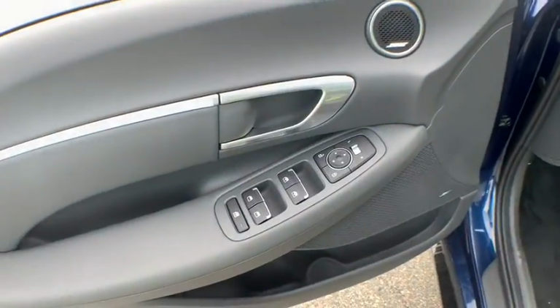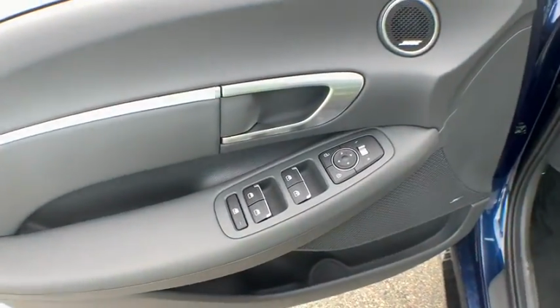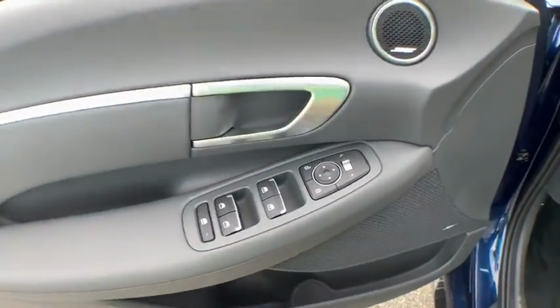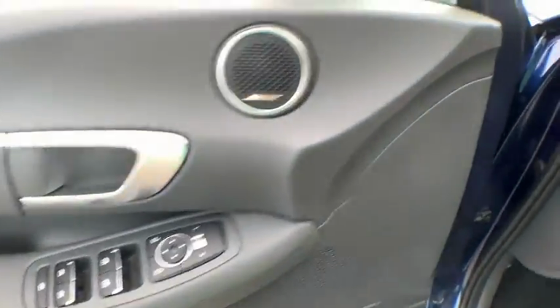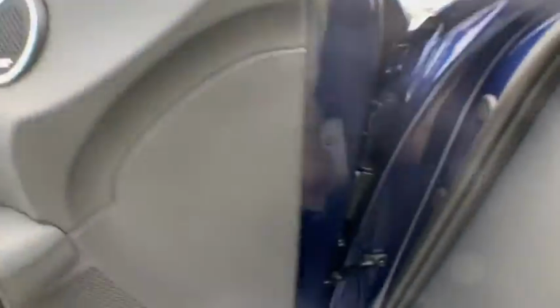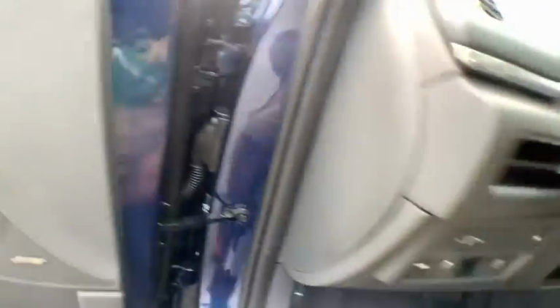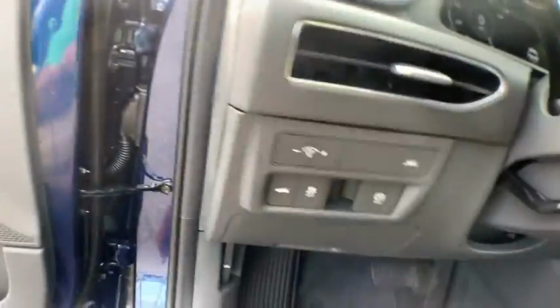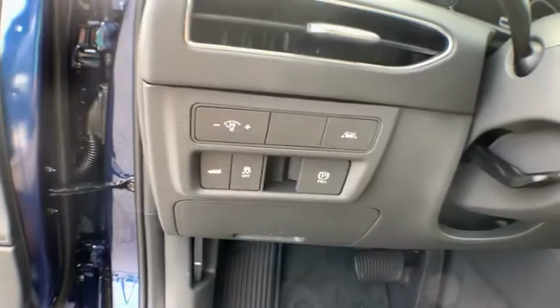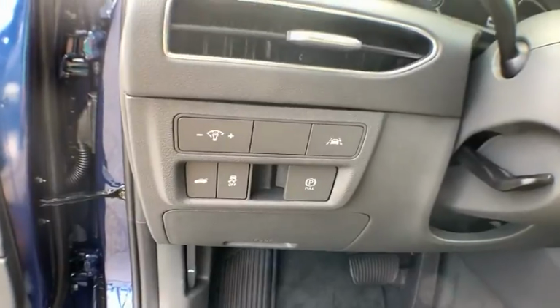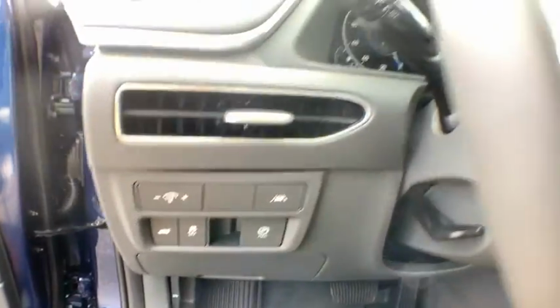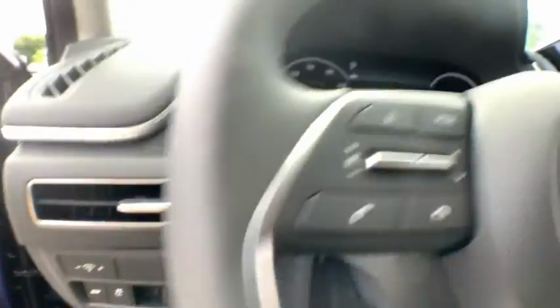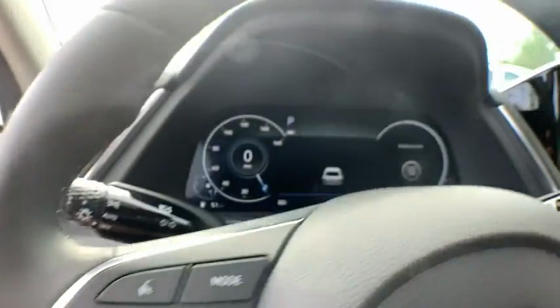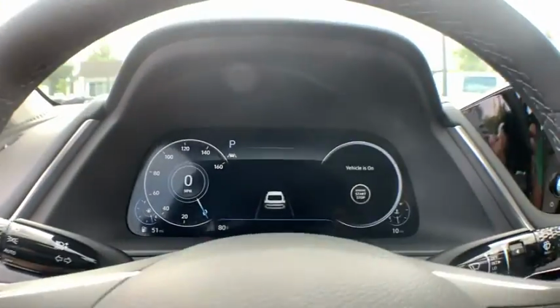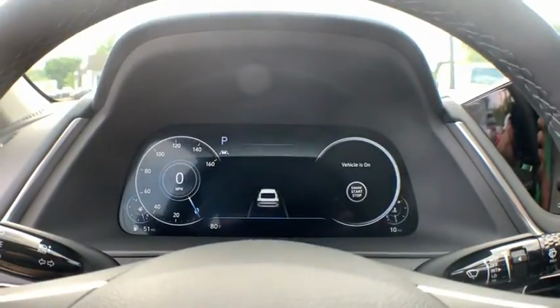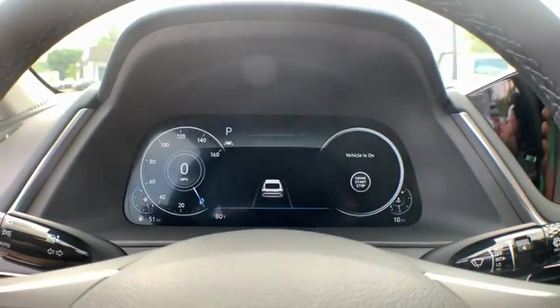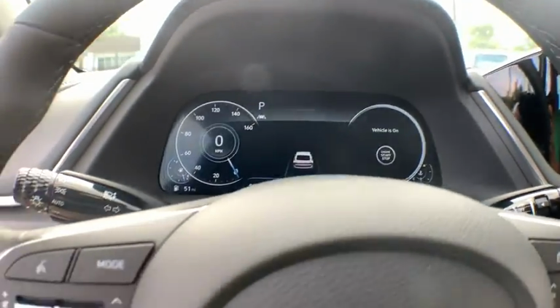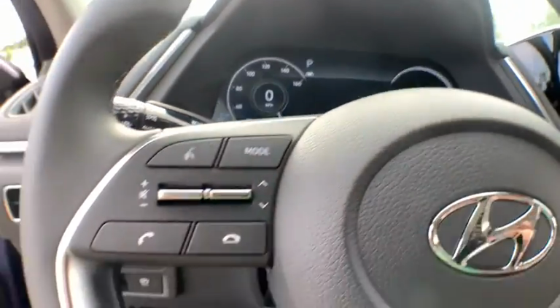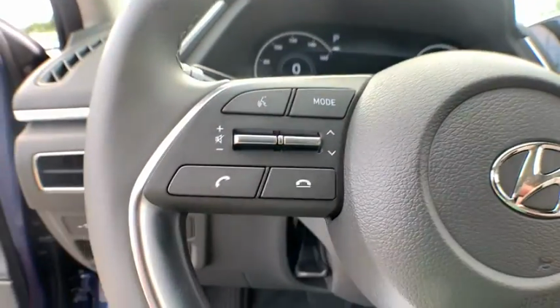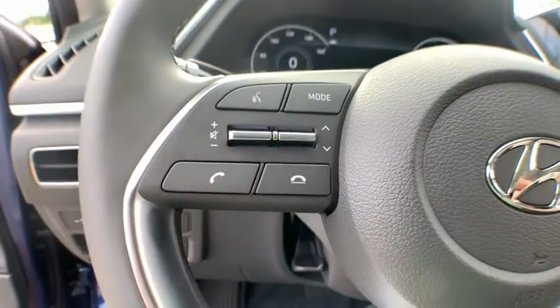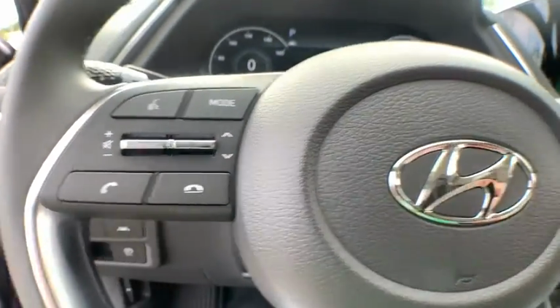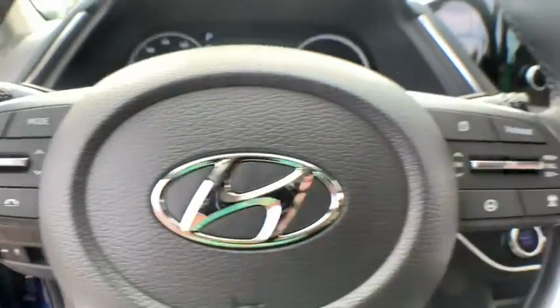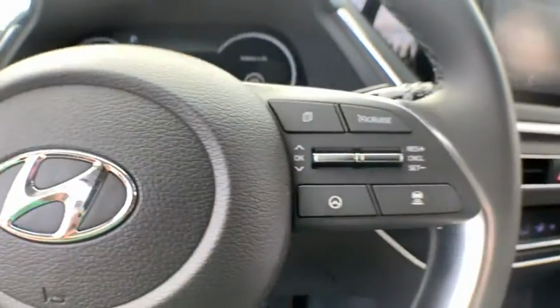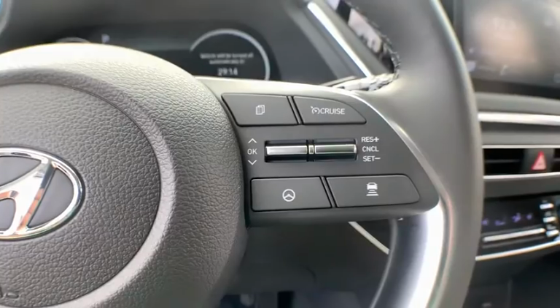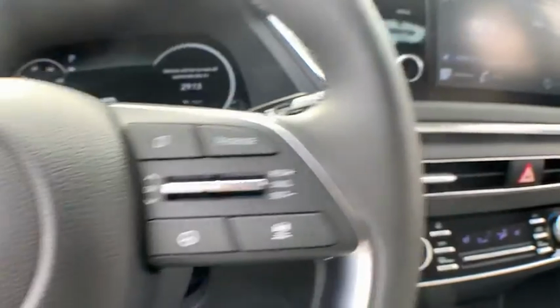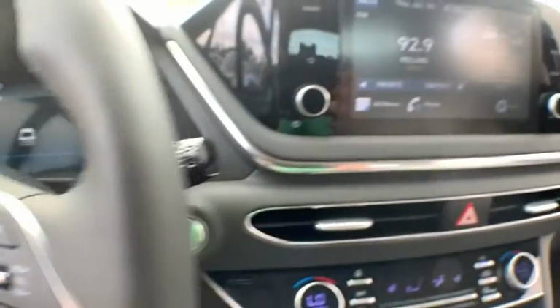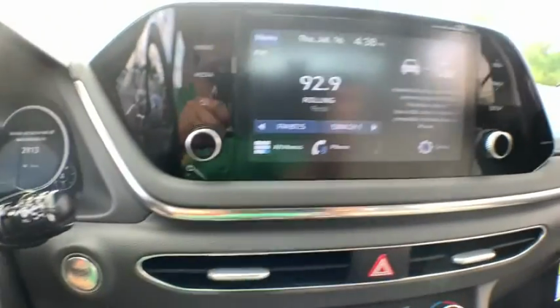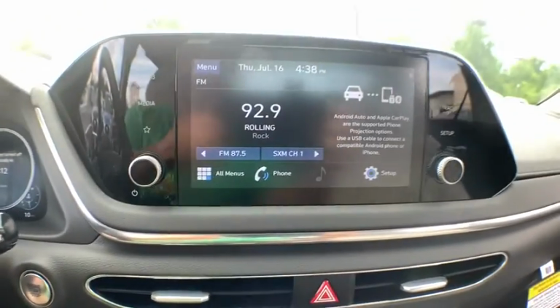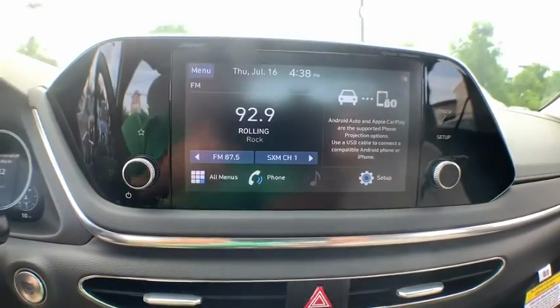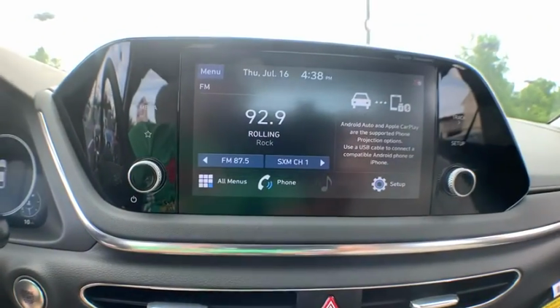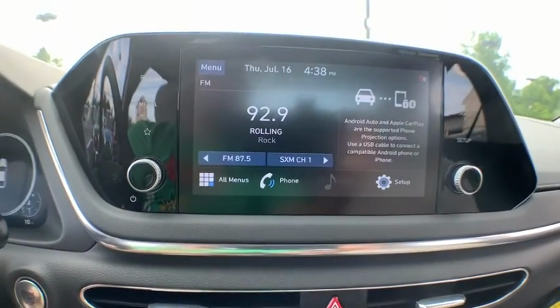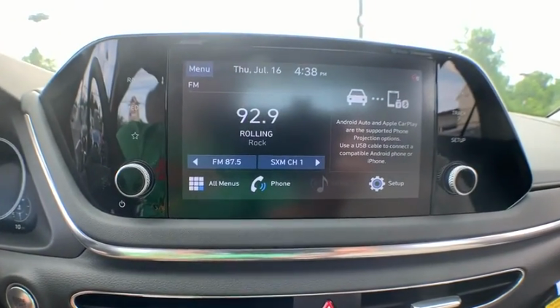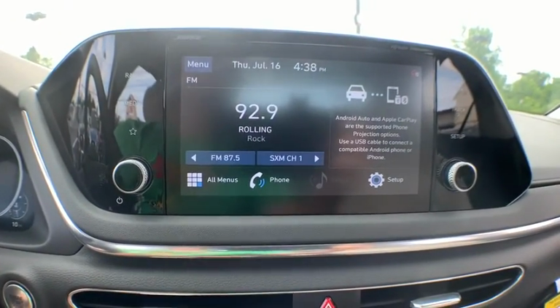Here are some of this vehicle's great options: traction control, Bose sound system, panoramic sunroof, dual airbags, leather-wrapped steering wheel, power steering, and four-wheel disc brakes.